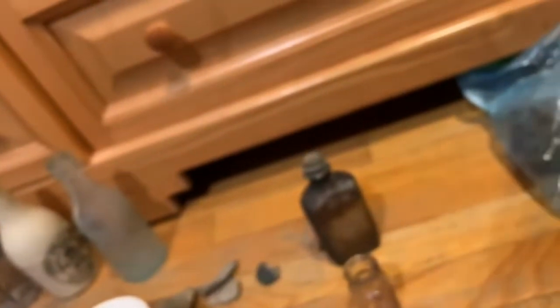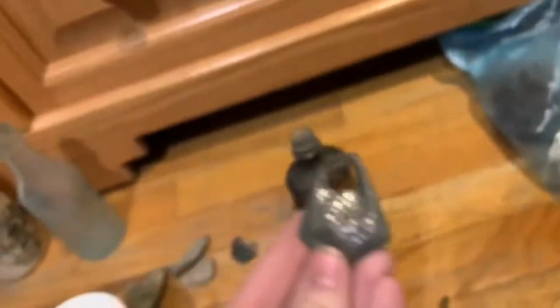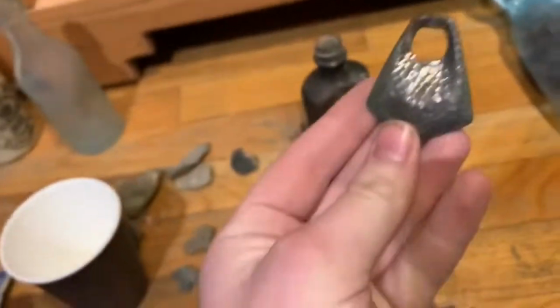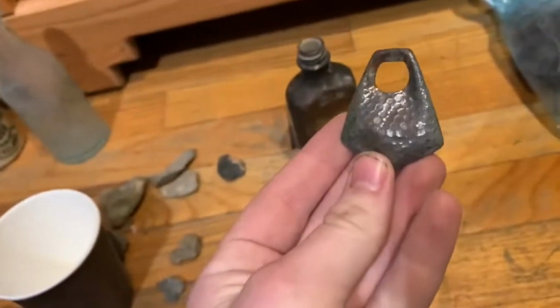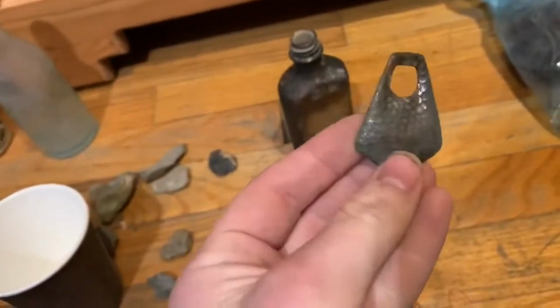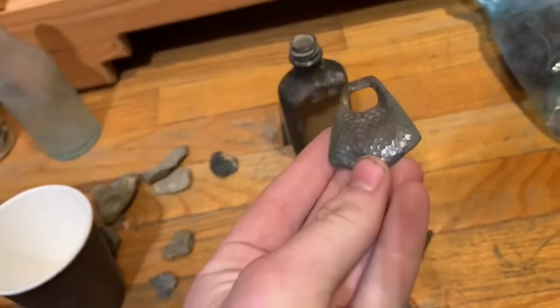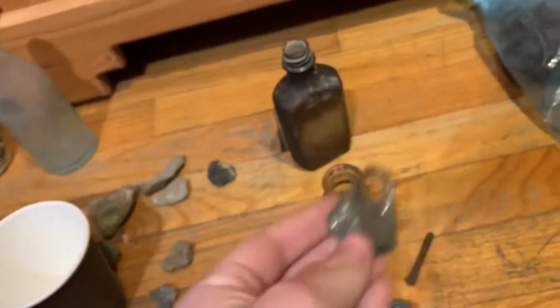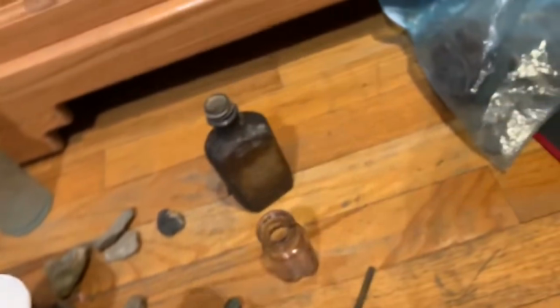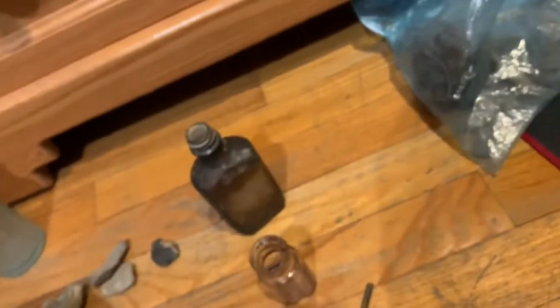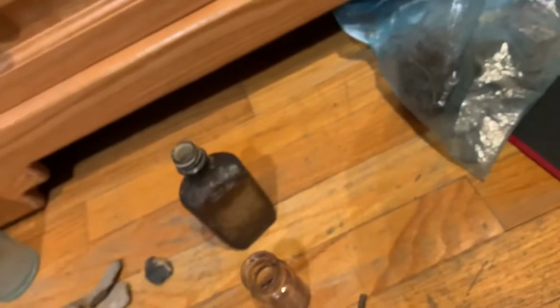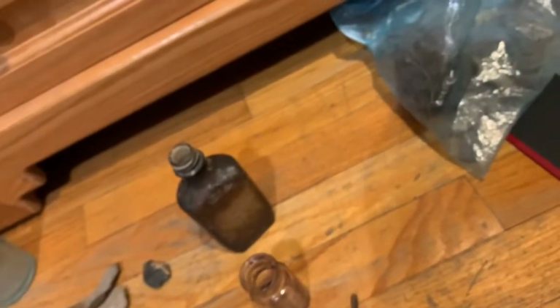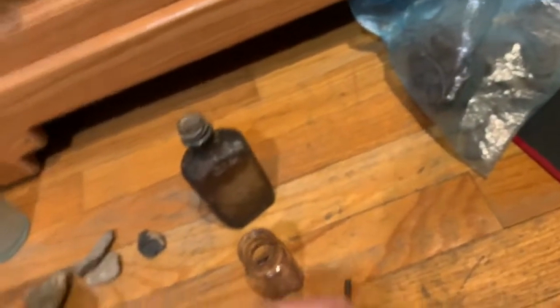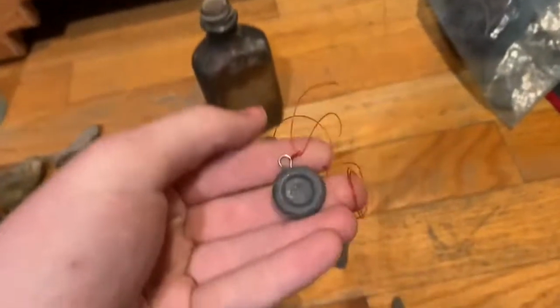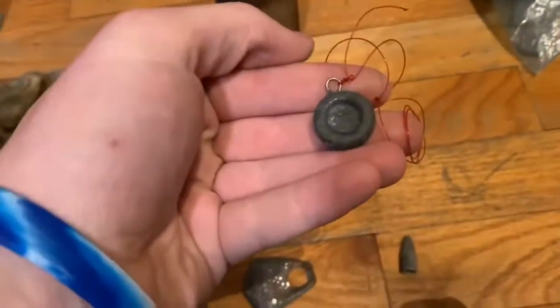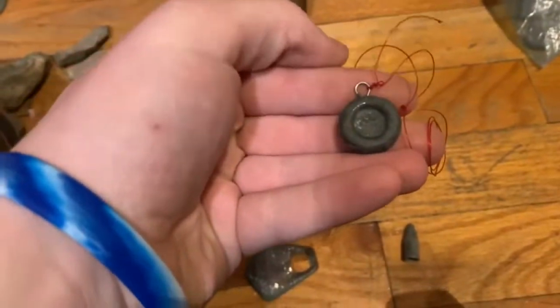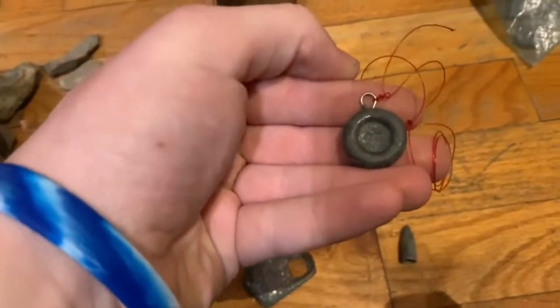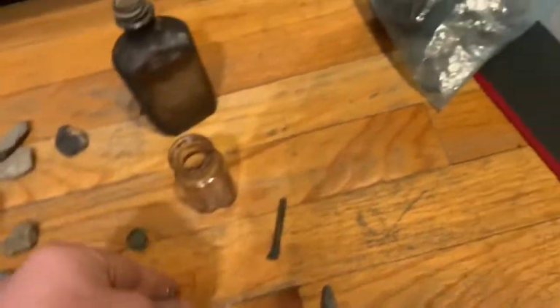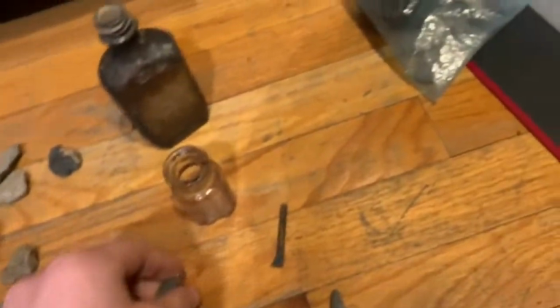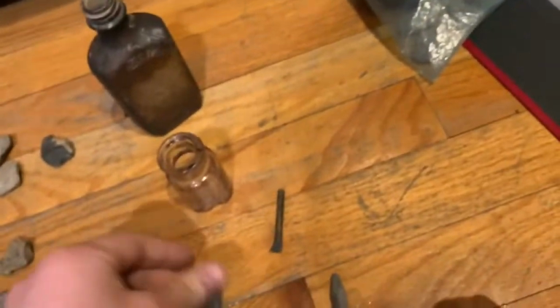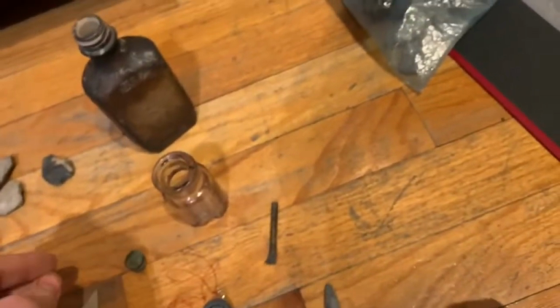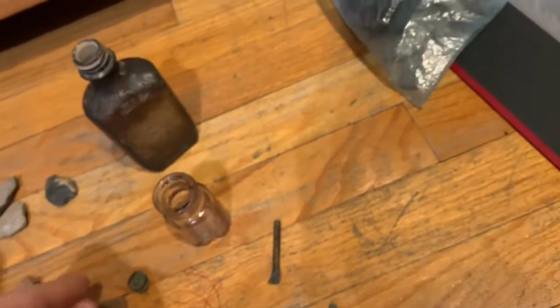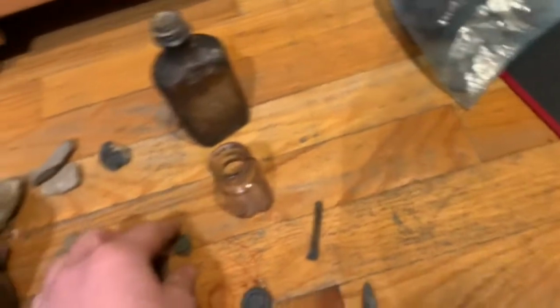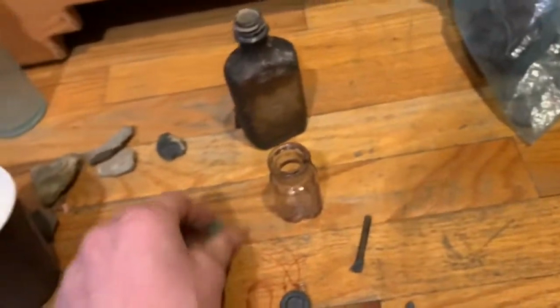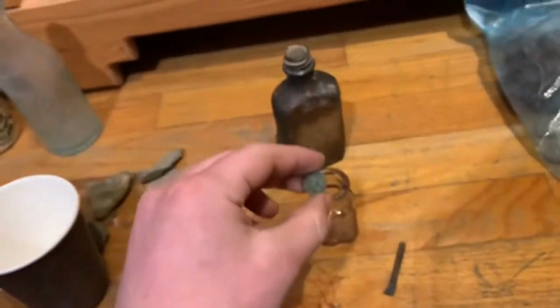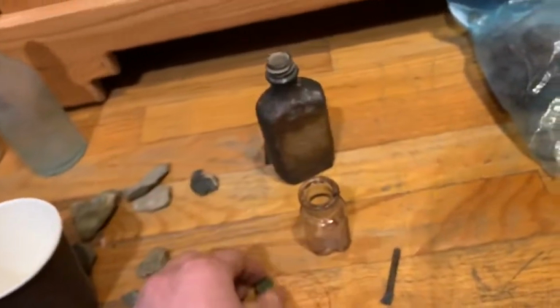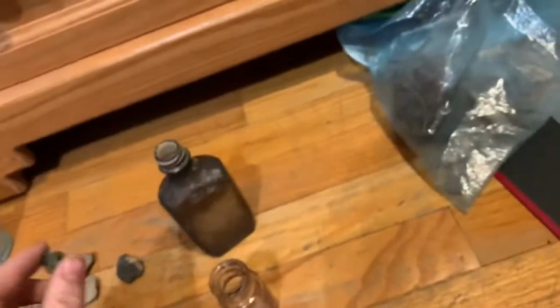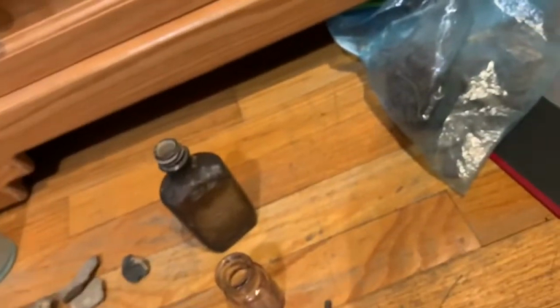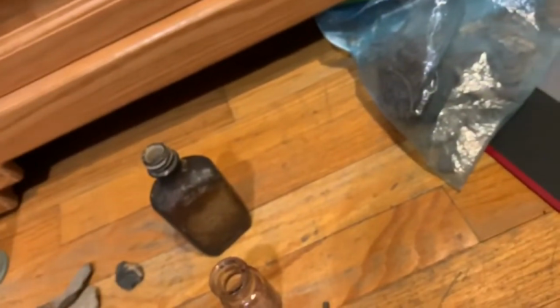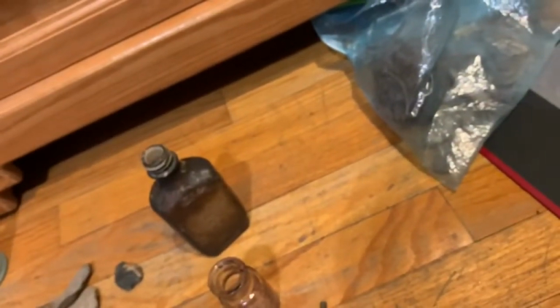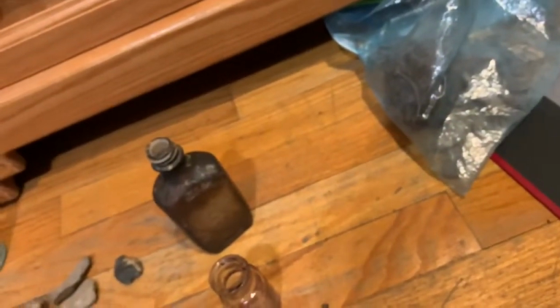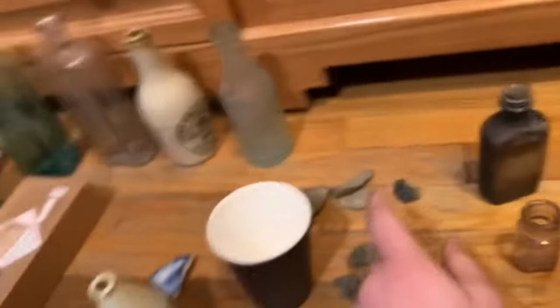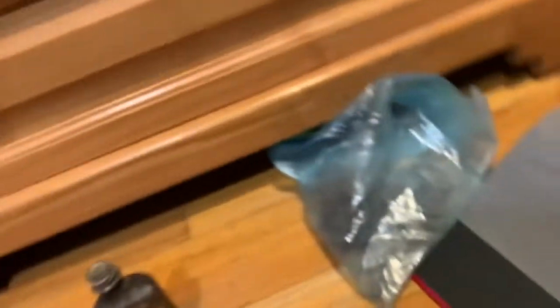I found this thing — I don't know what it is; it's not anything old though. It's a lead fishing weight, probably not old. And I also found it in the same area as the Old Spice bottle.